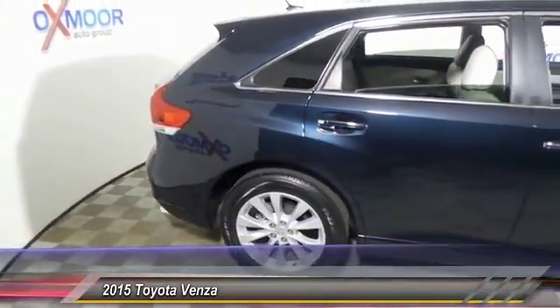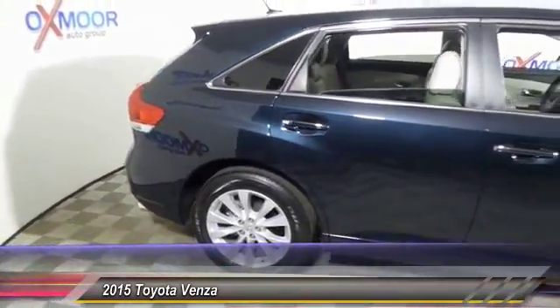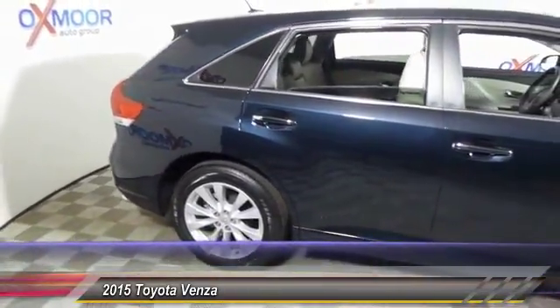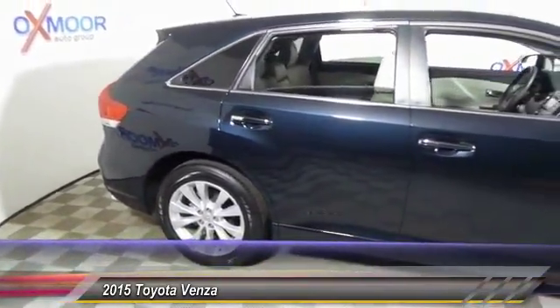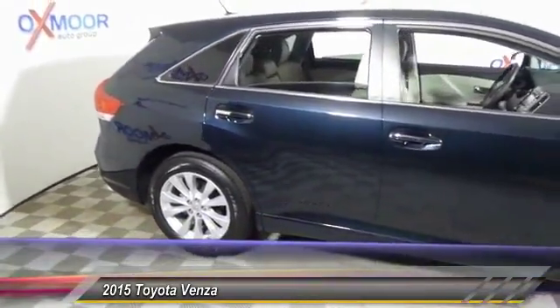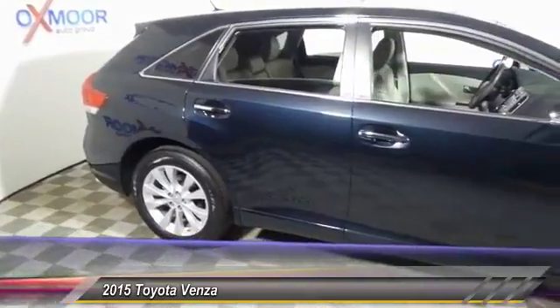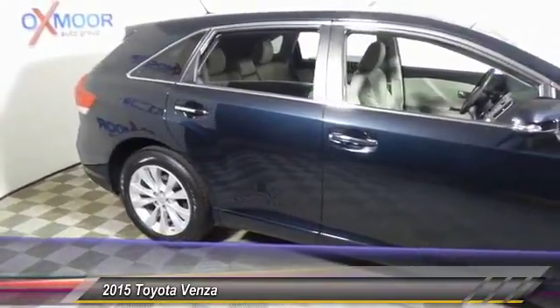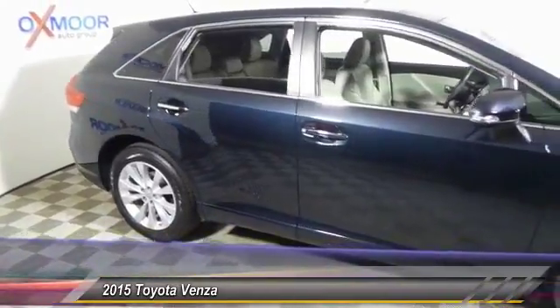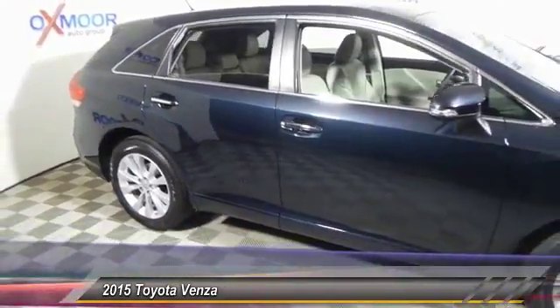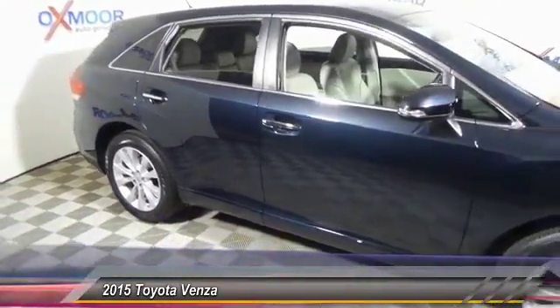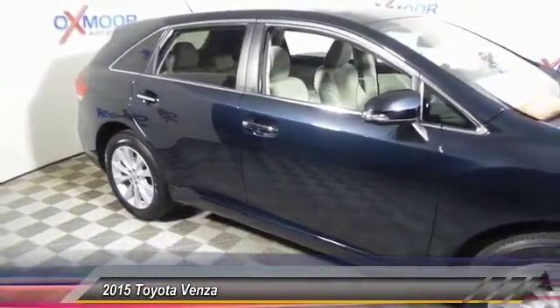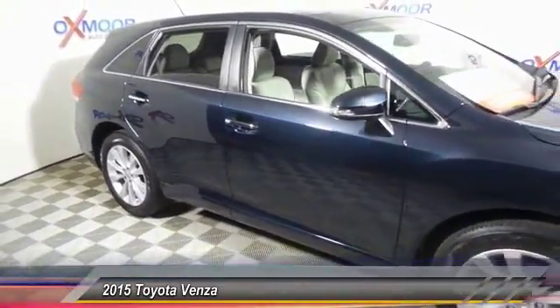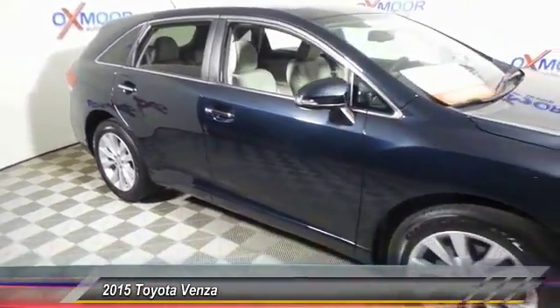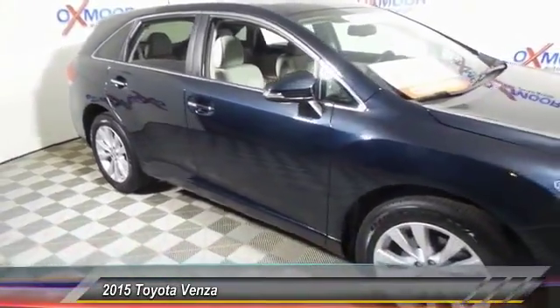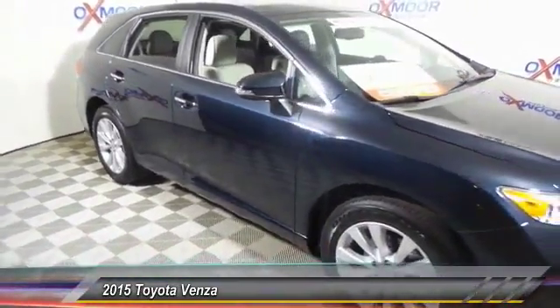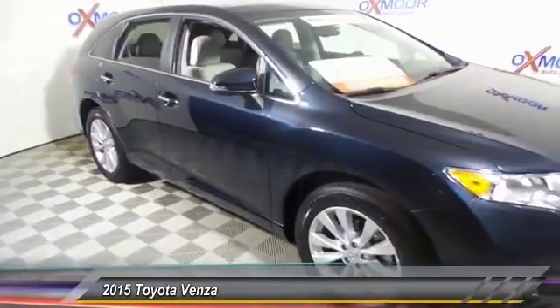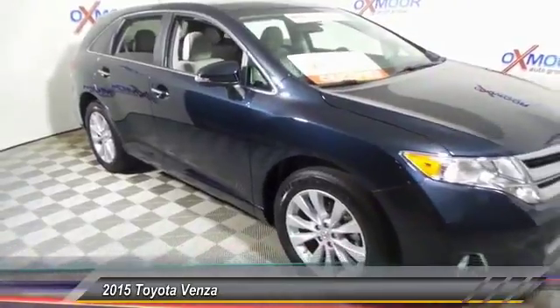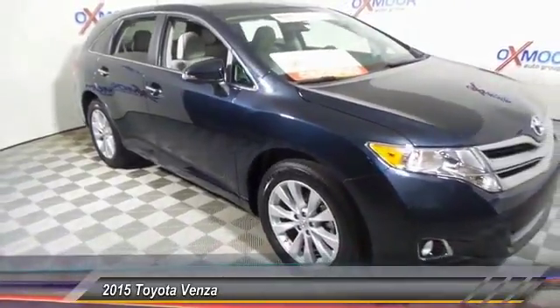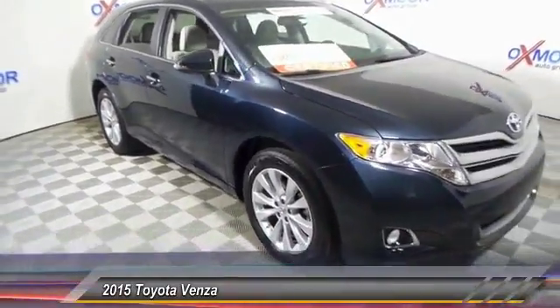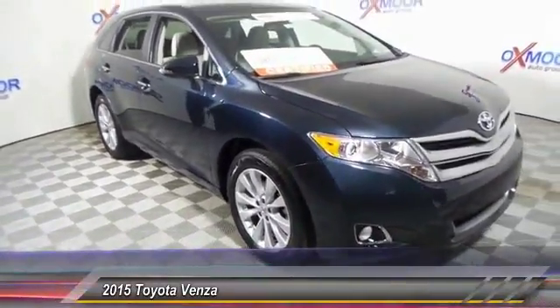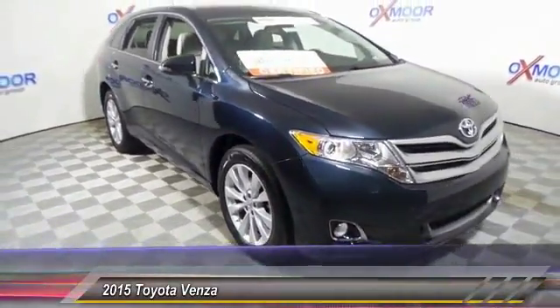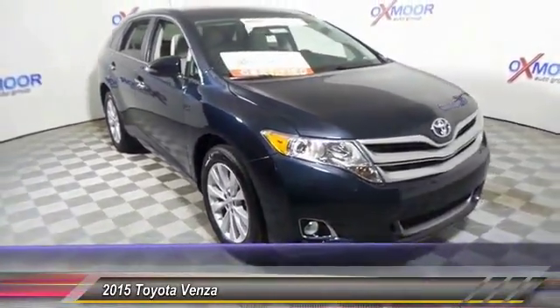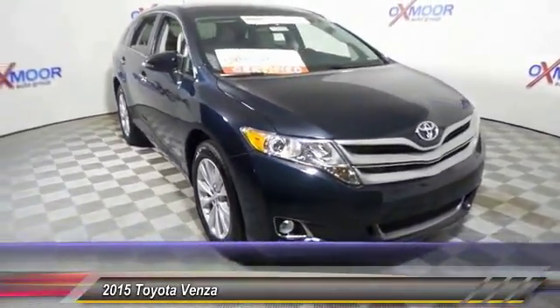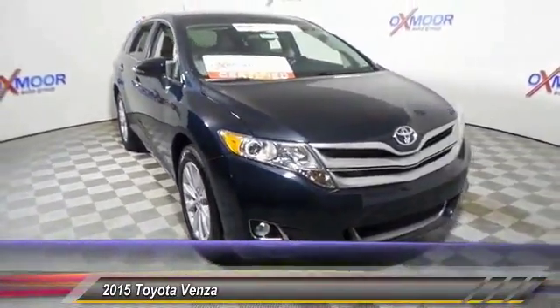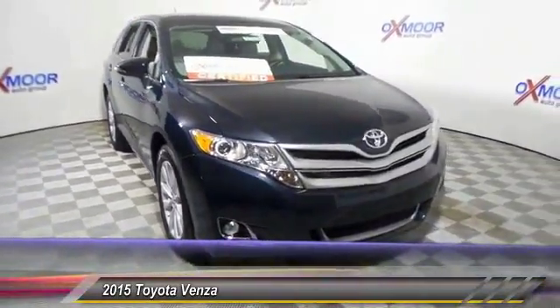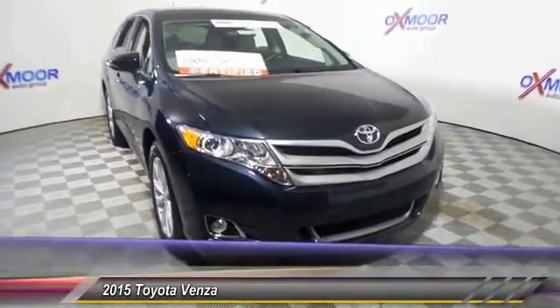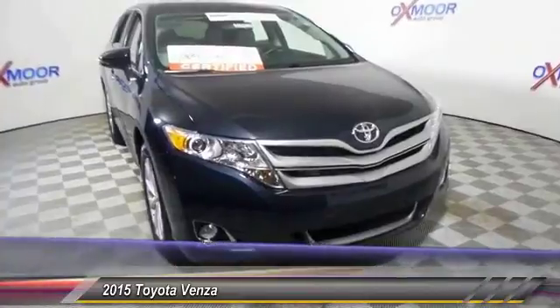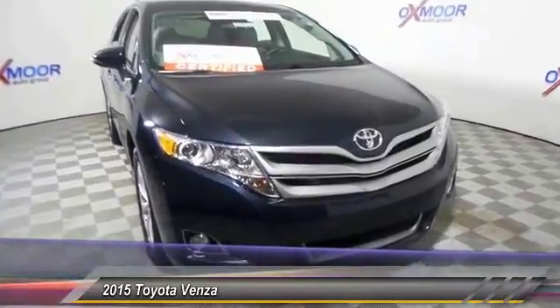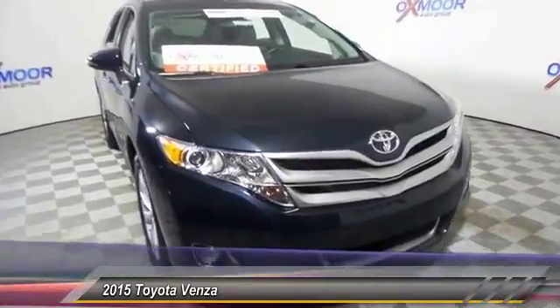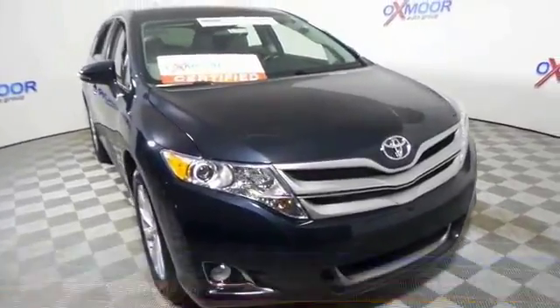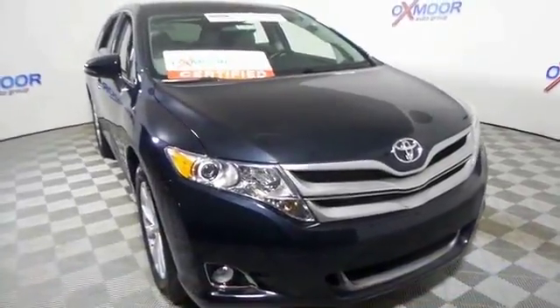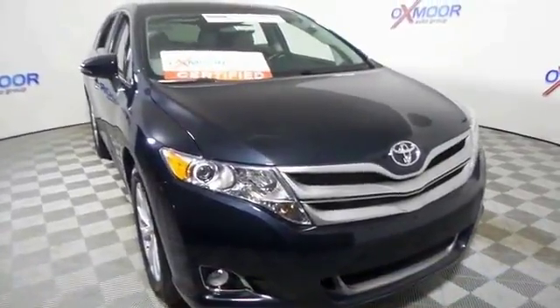This vehicle has less than 20,000 miles. Here are some of this vehicle's great options: power passenger seats, traction control, heated seats, backup camera, navigation system, dual airbags, one owner, power steering, air conditioning.